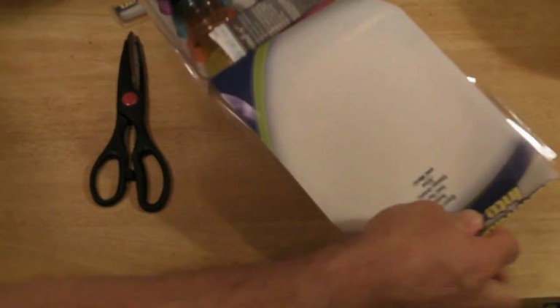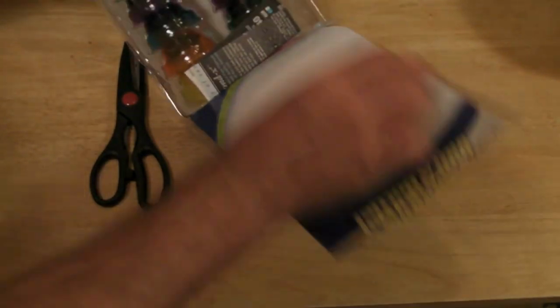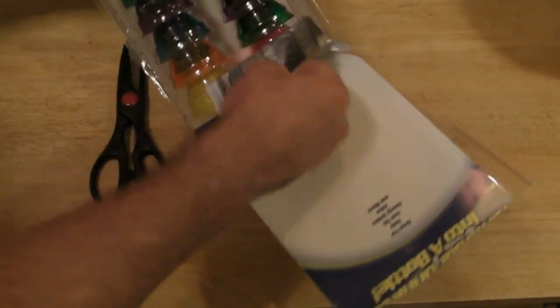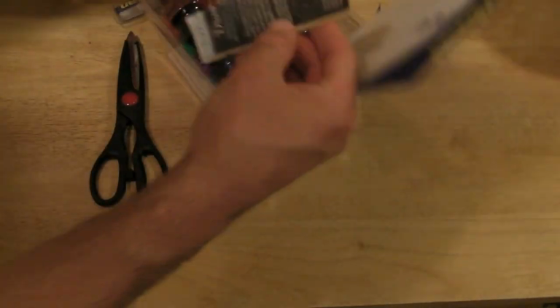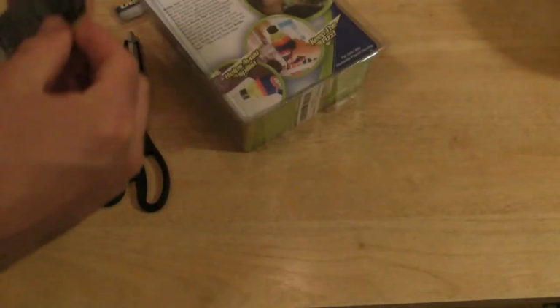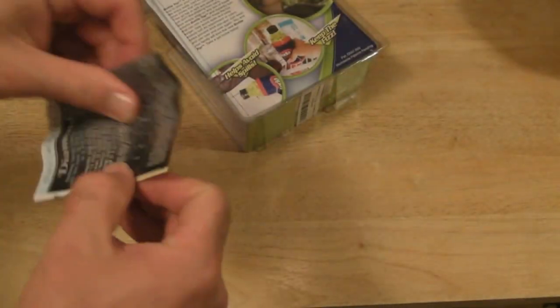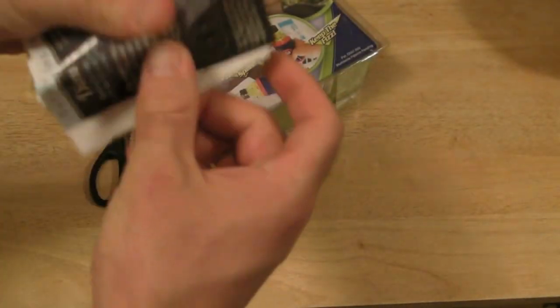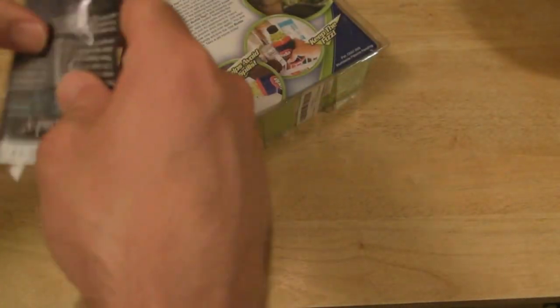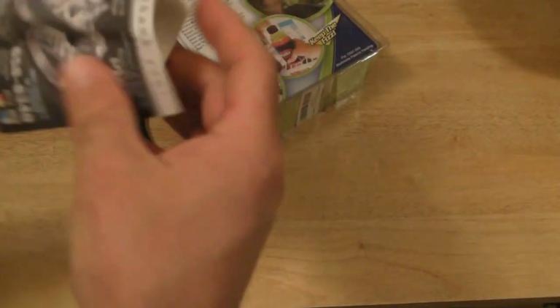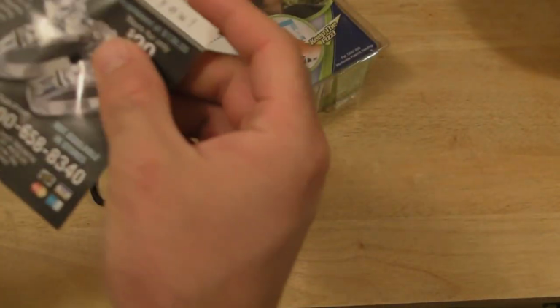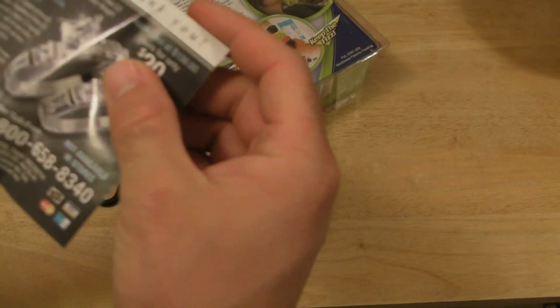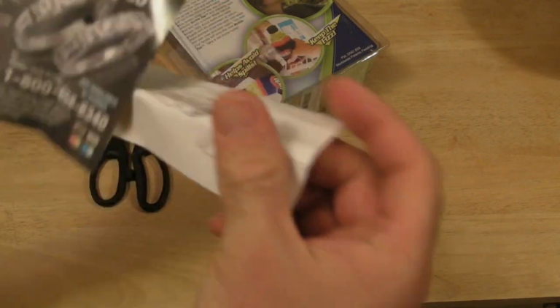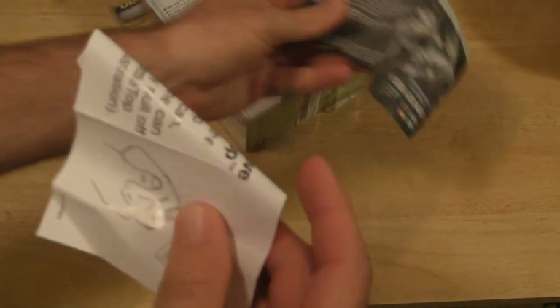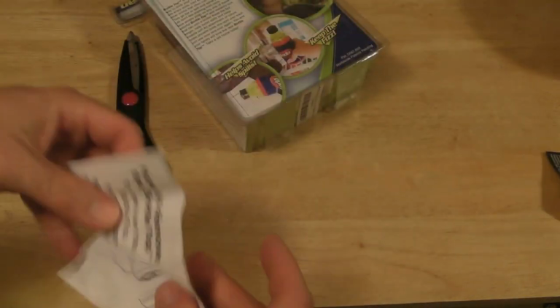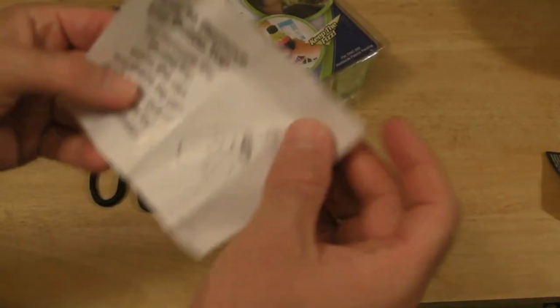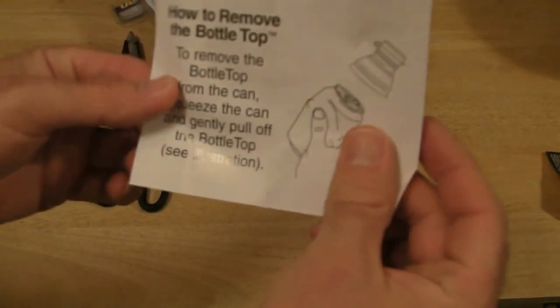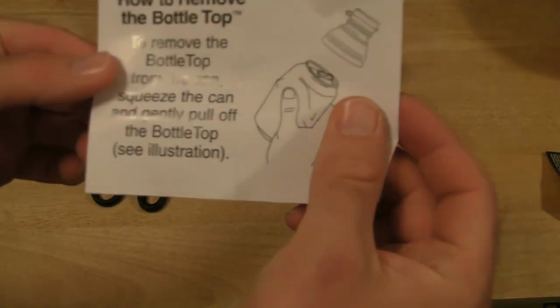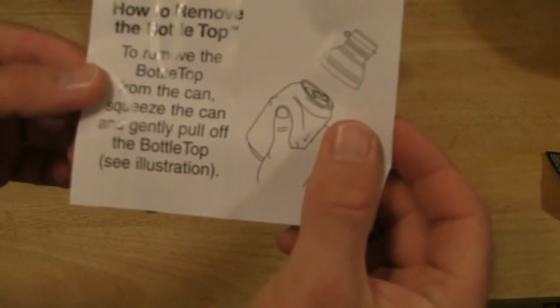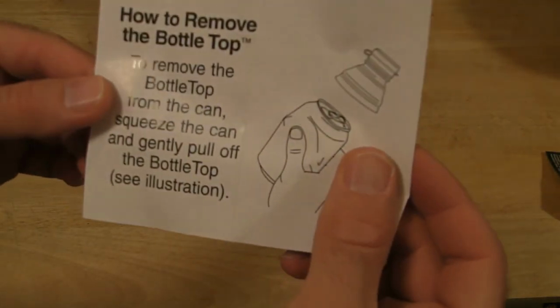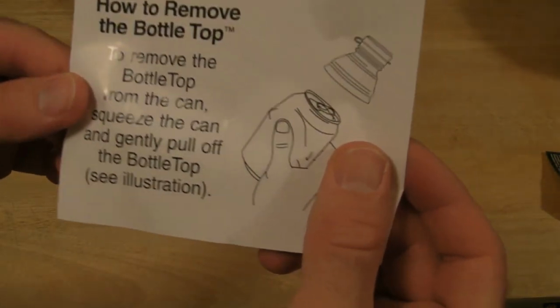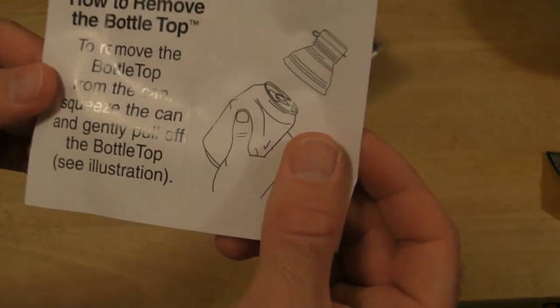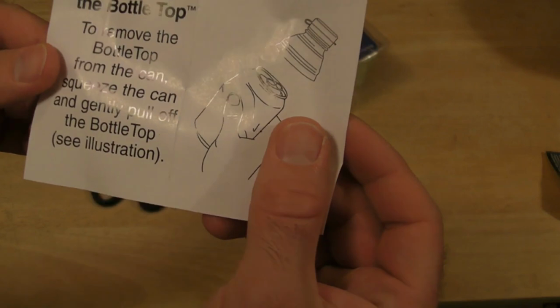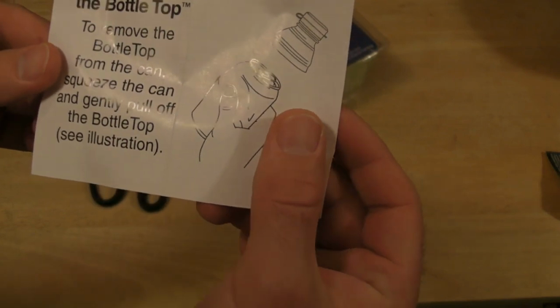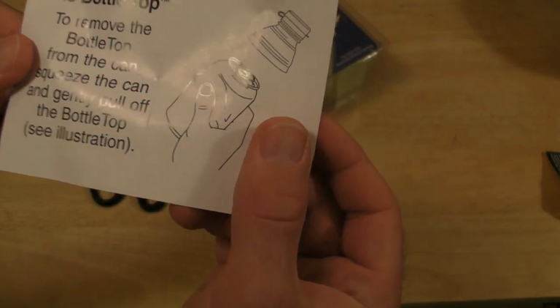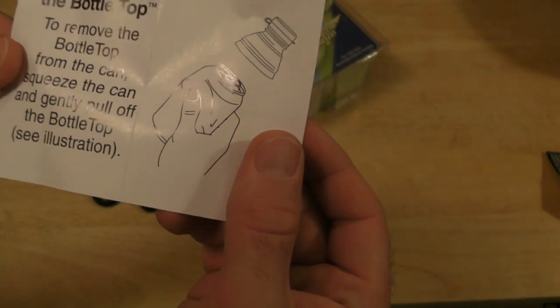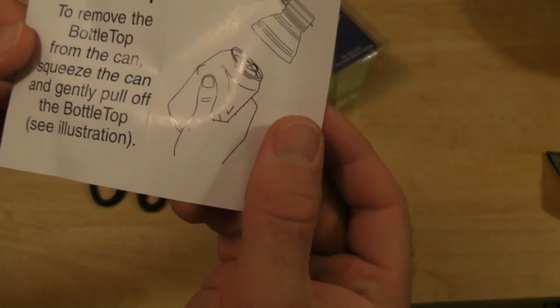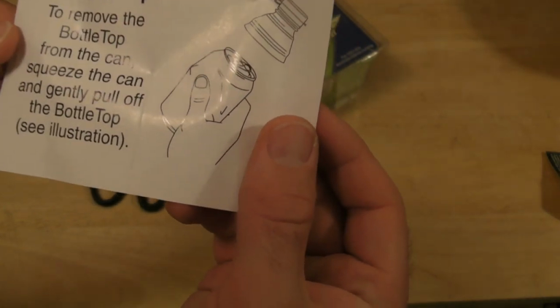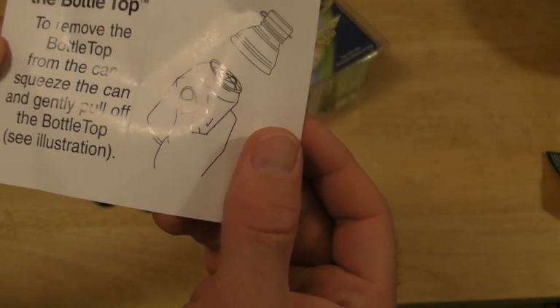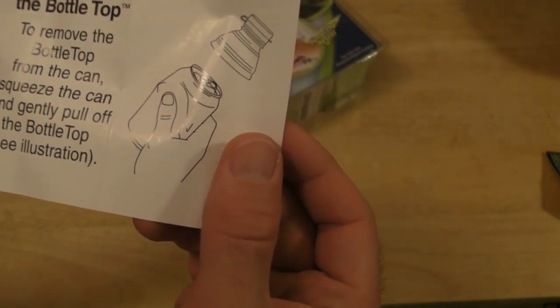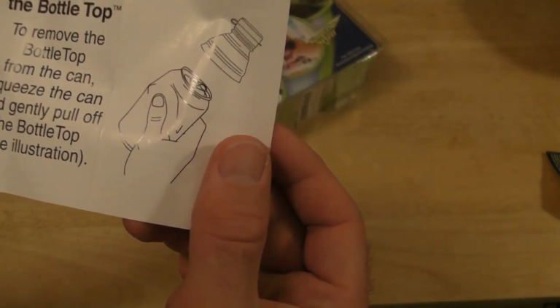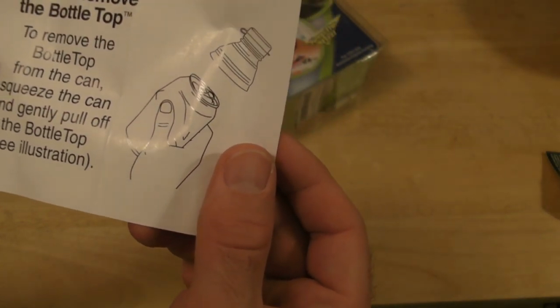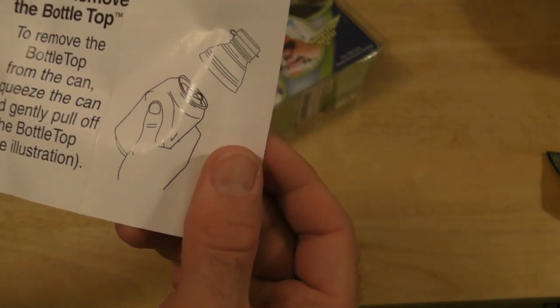Alright, there they are. So you have the — what is this — the Diamond X. You have your little instruction booklet. To remove the Bottle Top from the can, squeeze the can and gently pull off the Bottle Top.